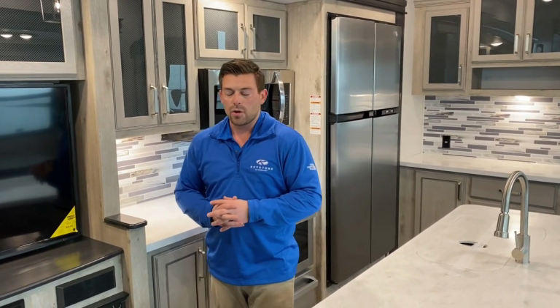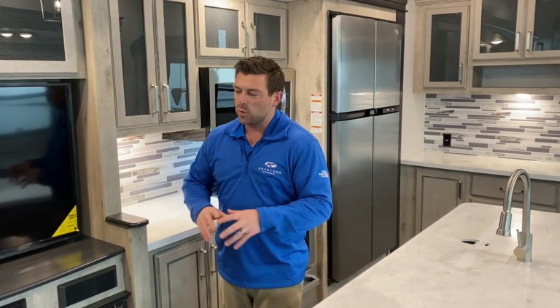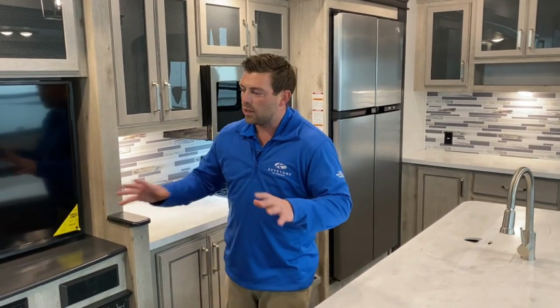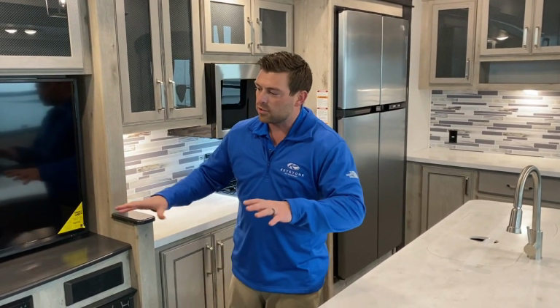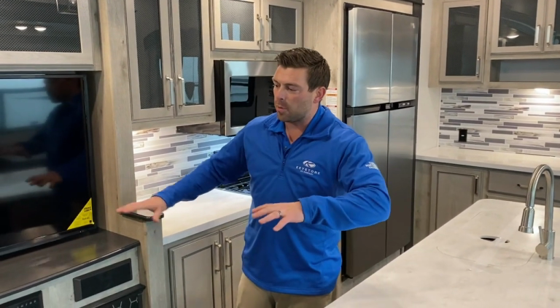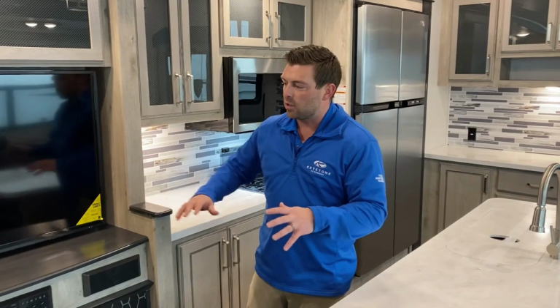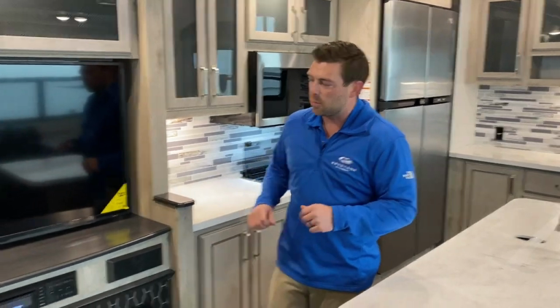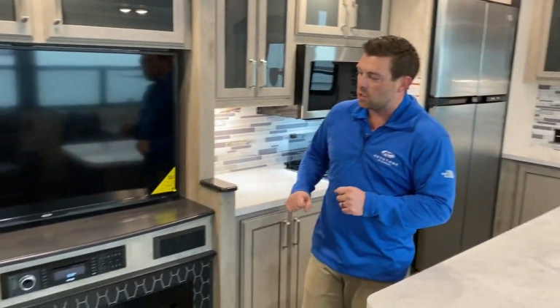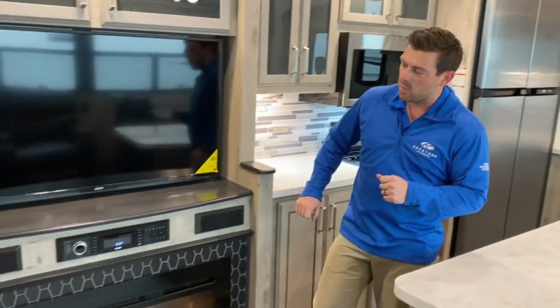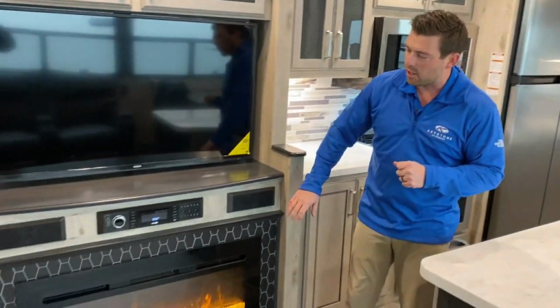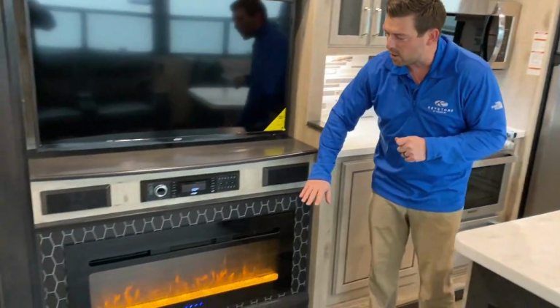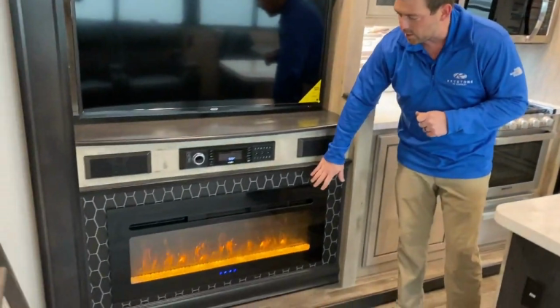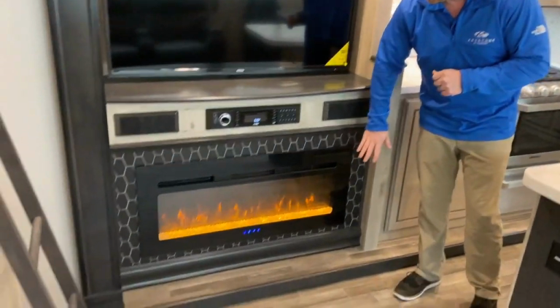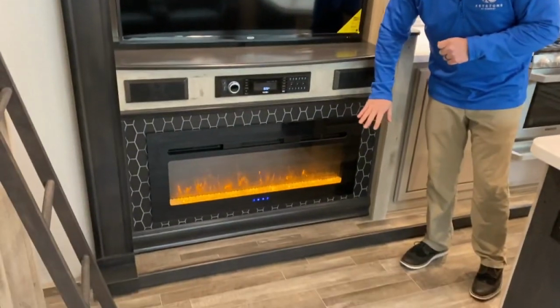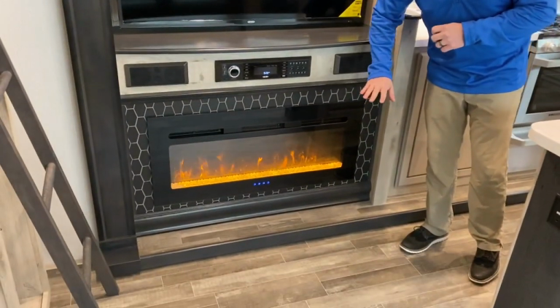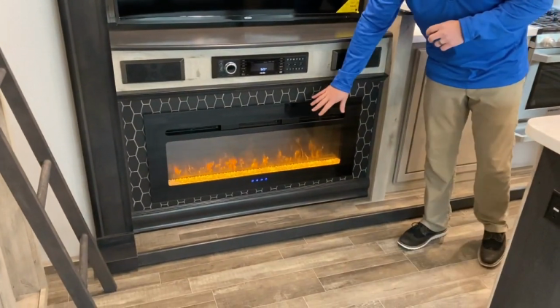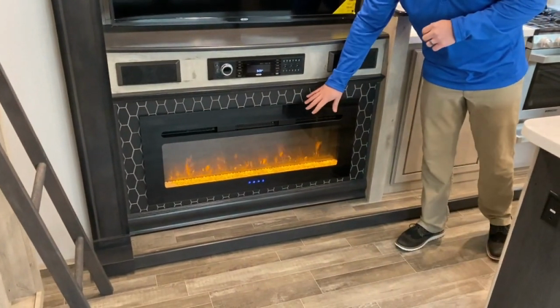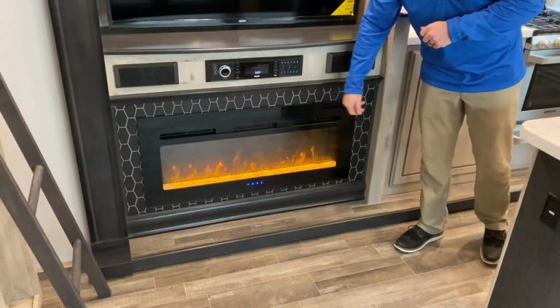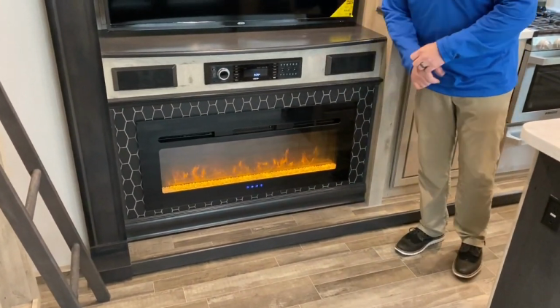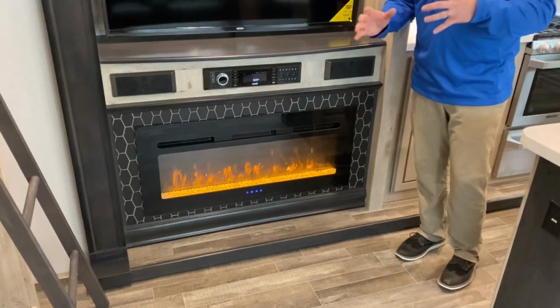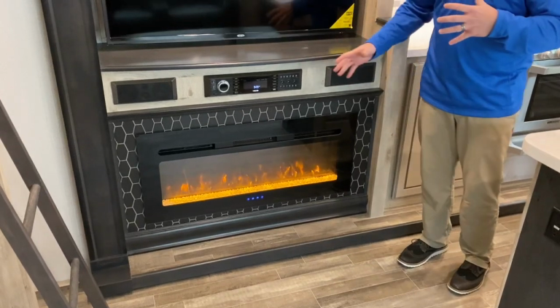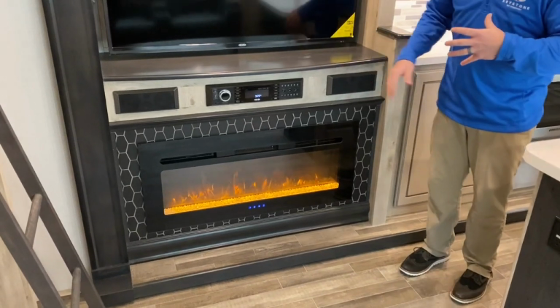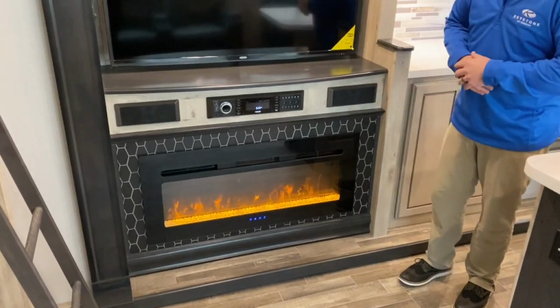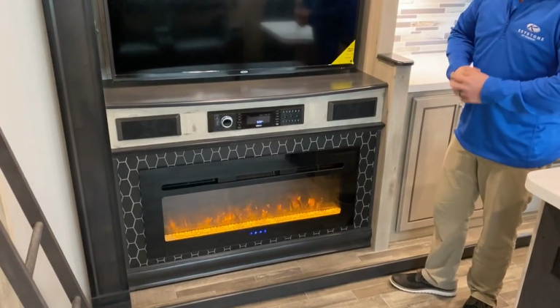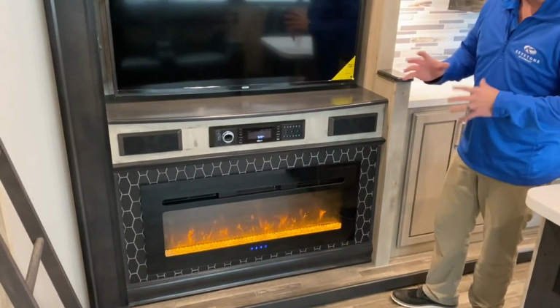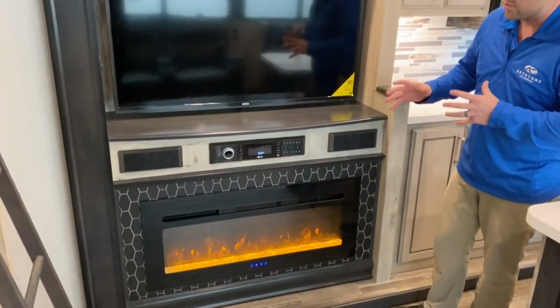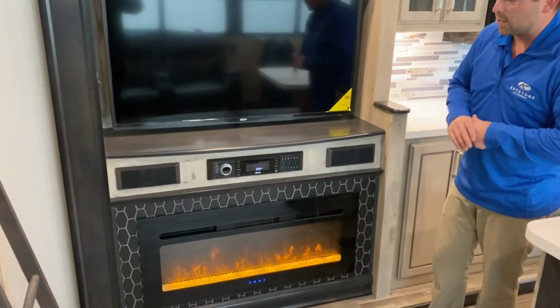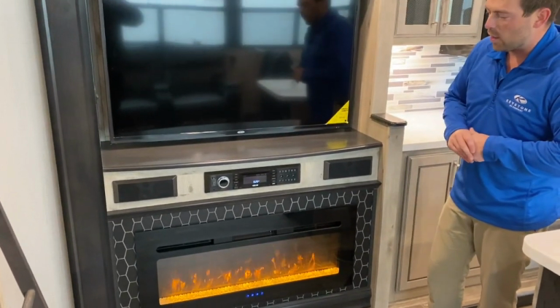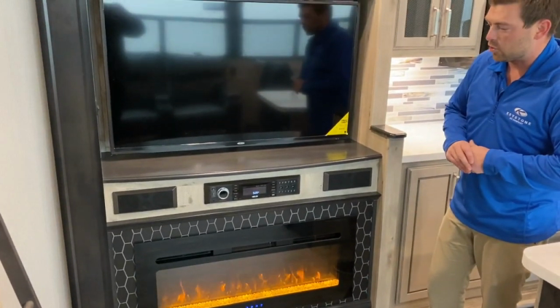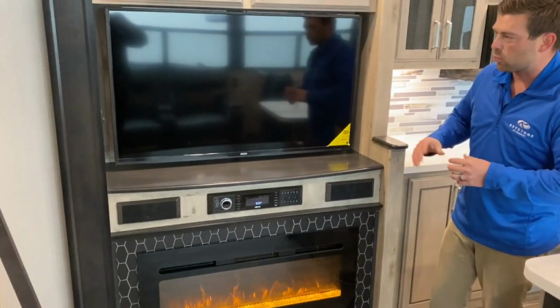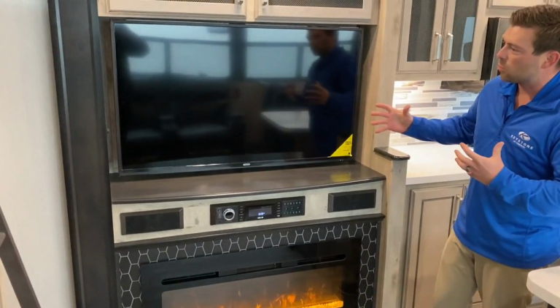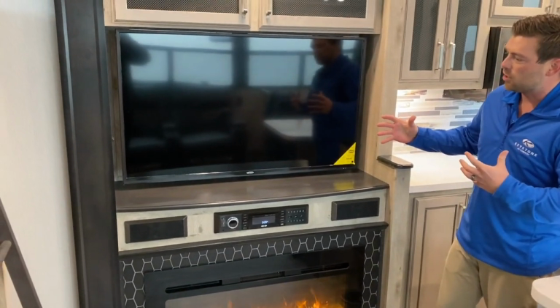As we start here, this is still part of our living room and kitchen area. We have our nice electric fireplace, which is a great little space heater and really sets a mood as well, whether you're just relaxing or watching TV.